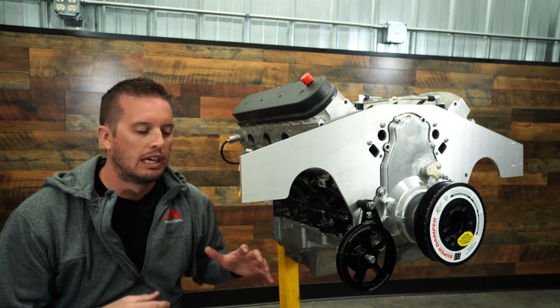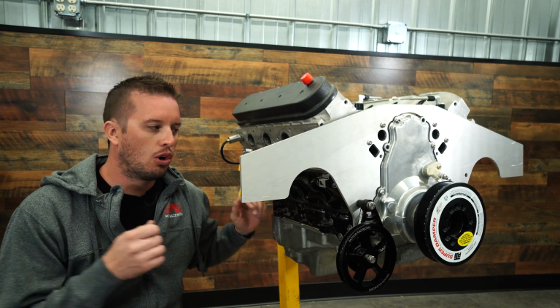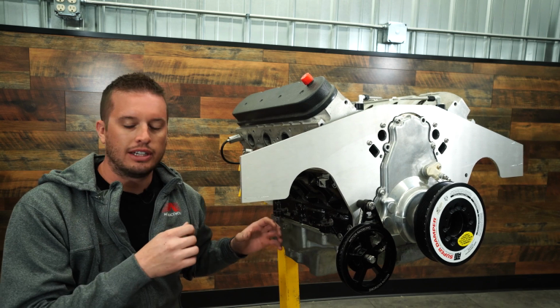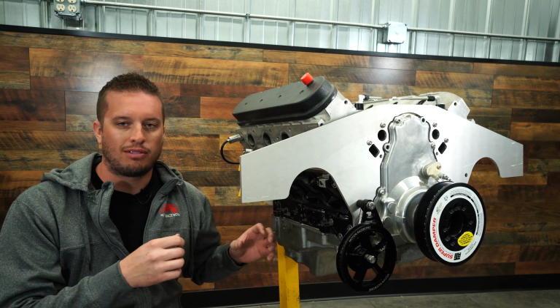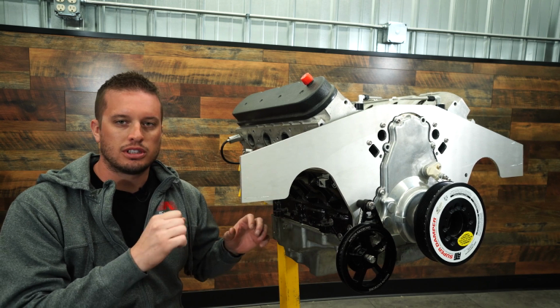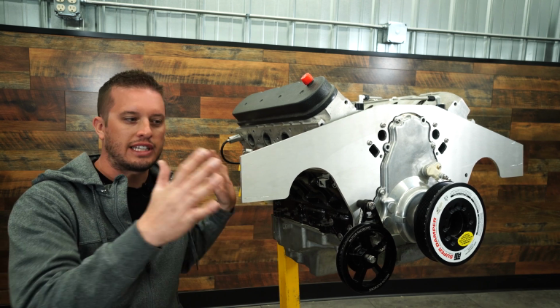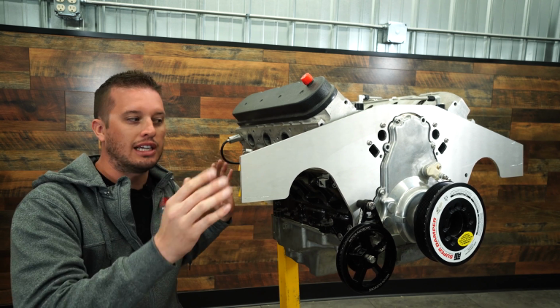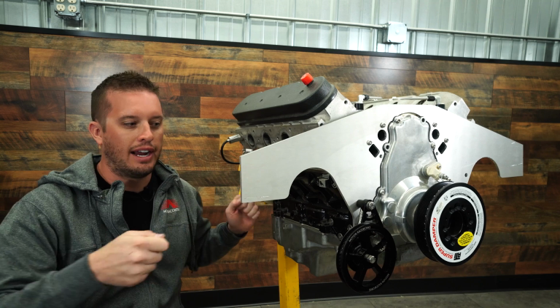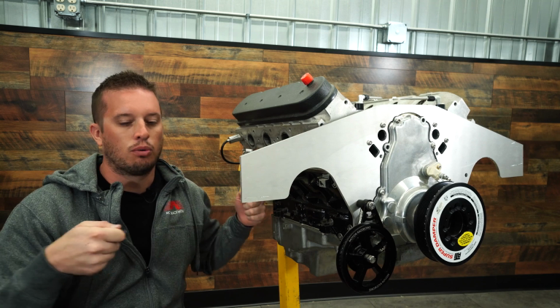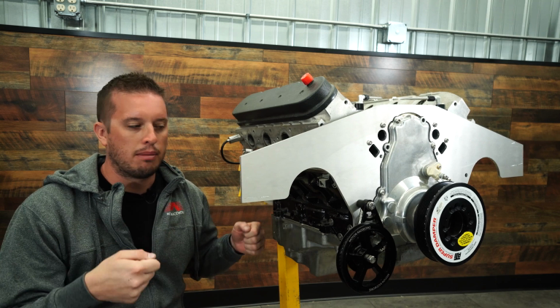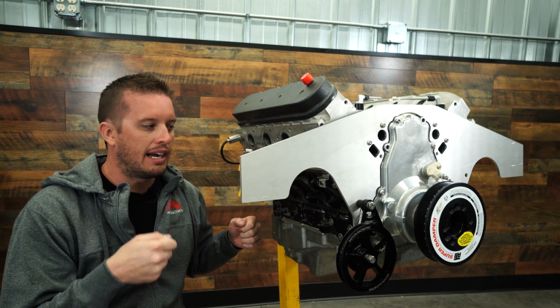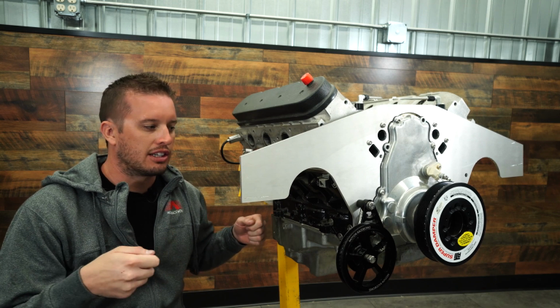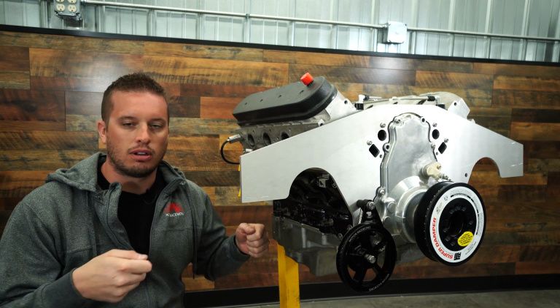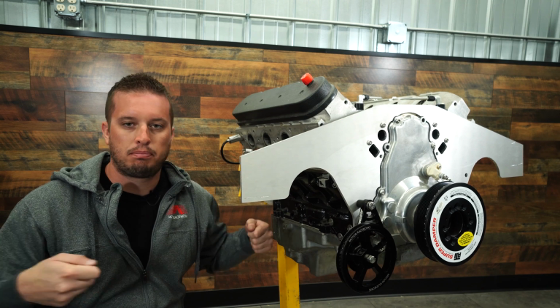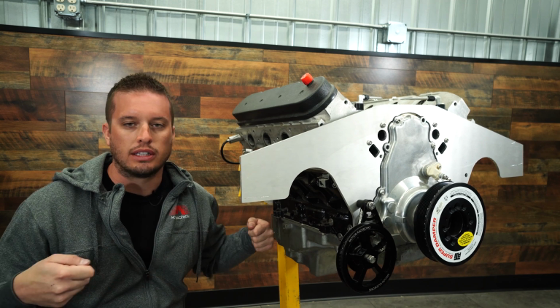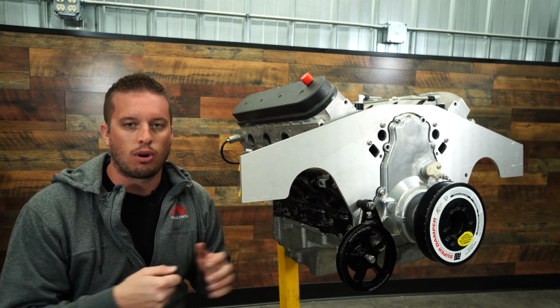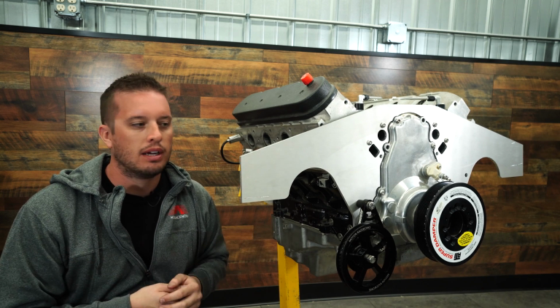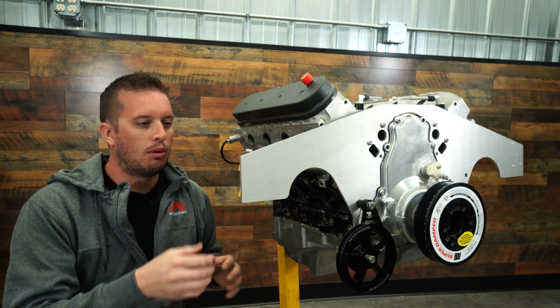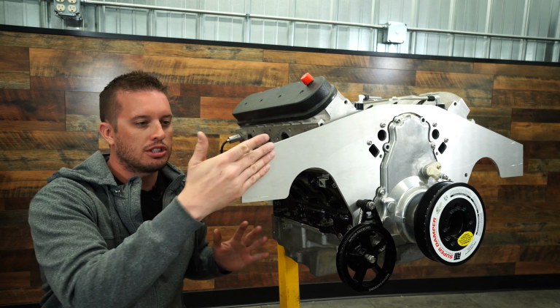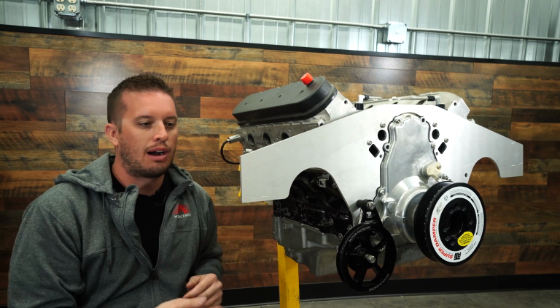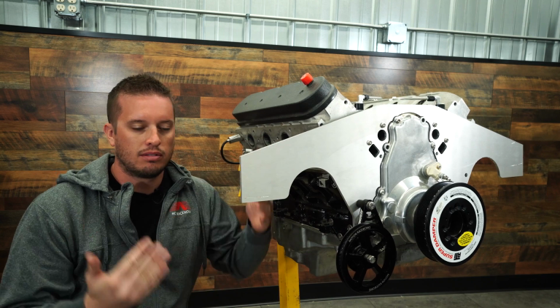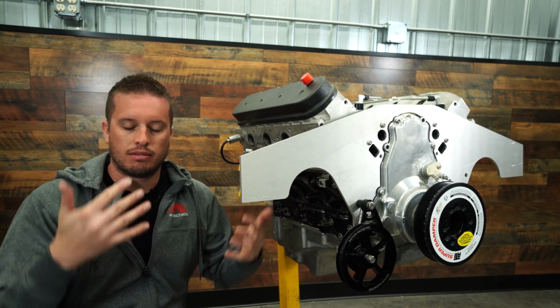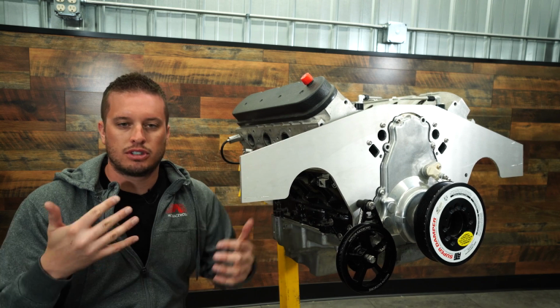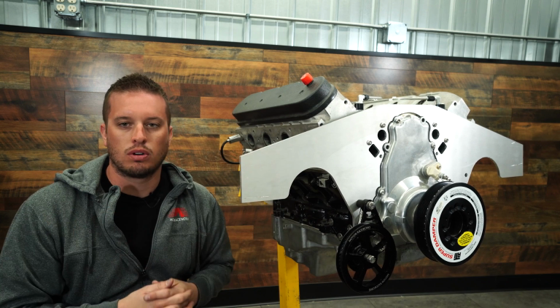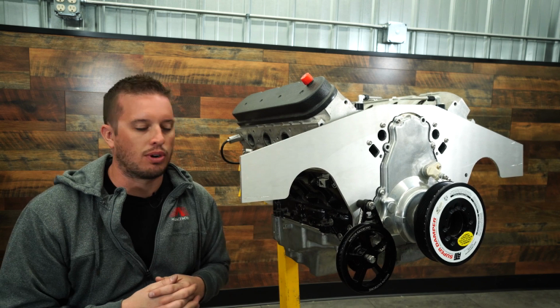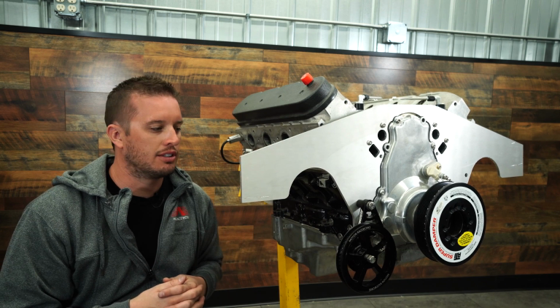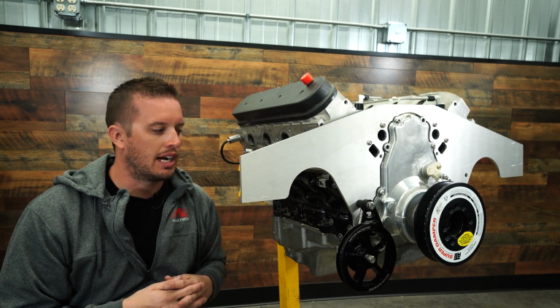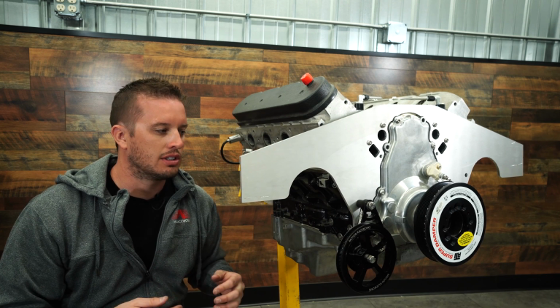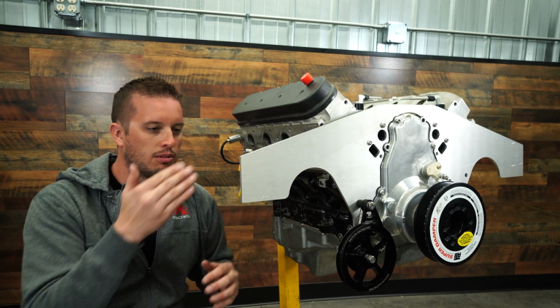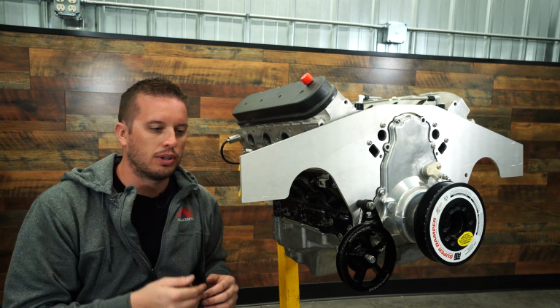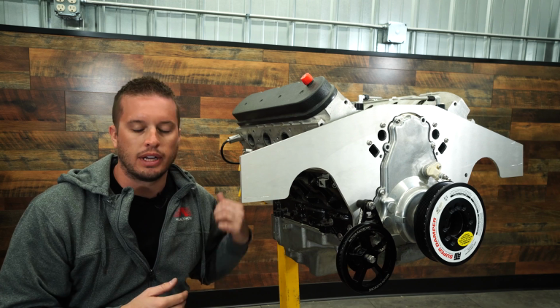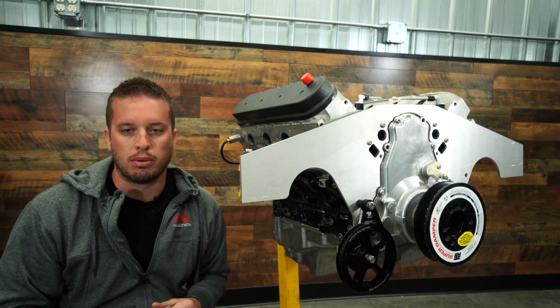Our goal with the engine travel limiters is to stabilize all that by adding an external point to the frame, while also allowing for the torque strength that comes from the actual engine plate and mid plate.